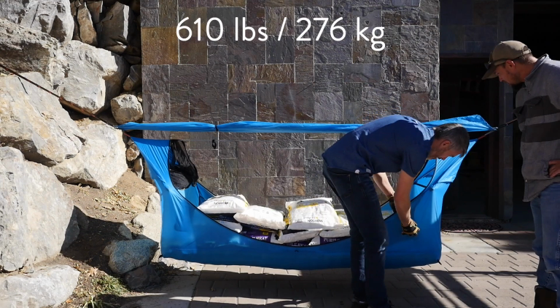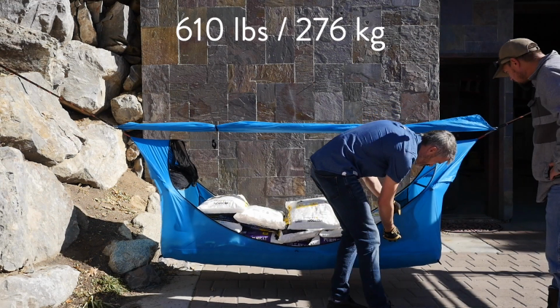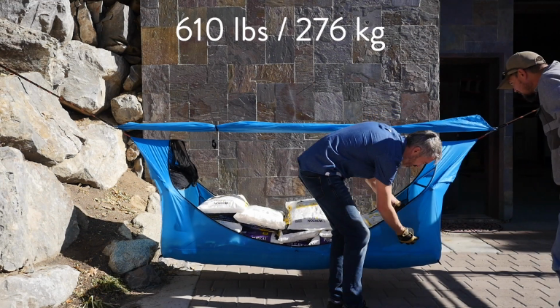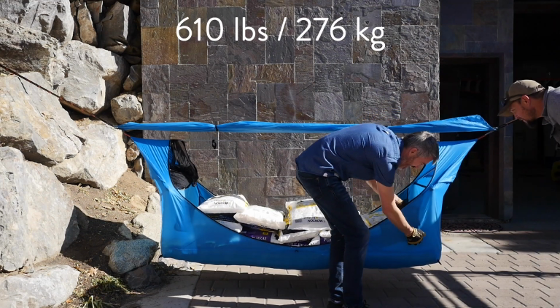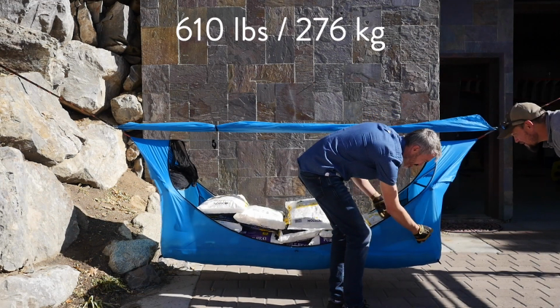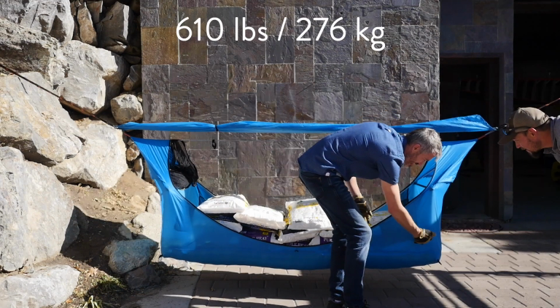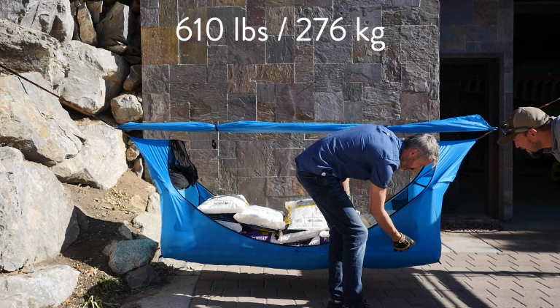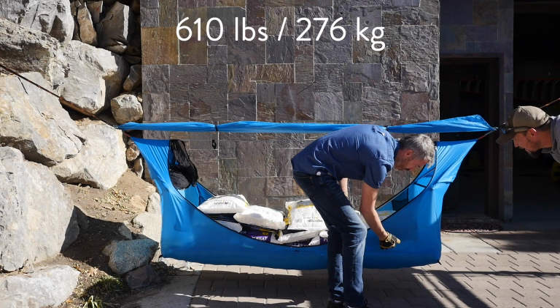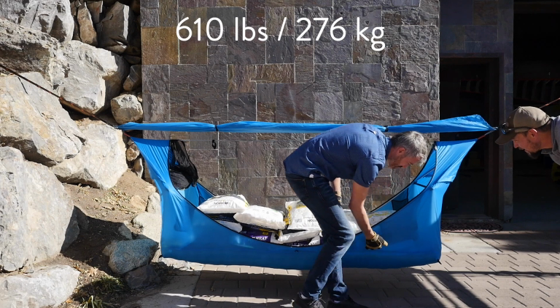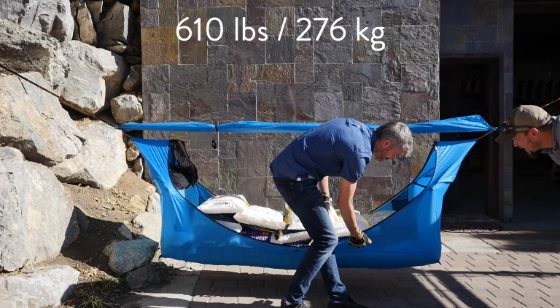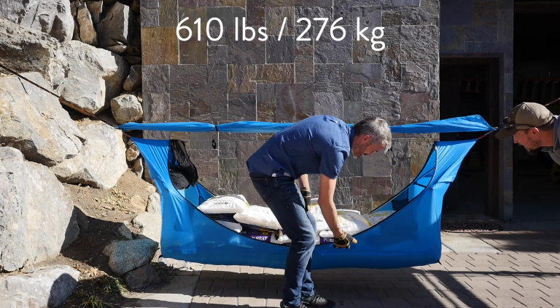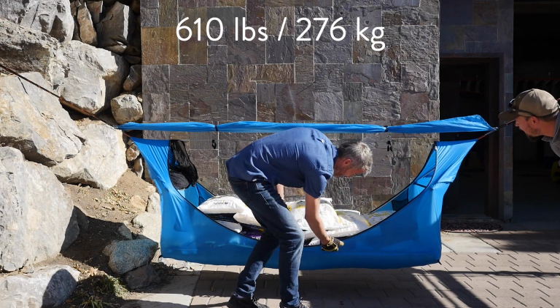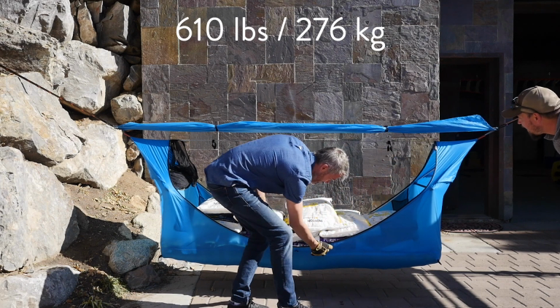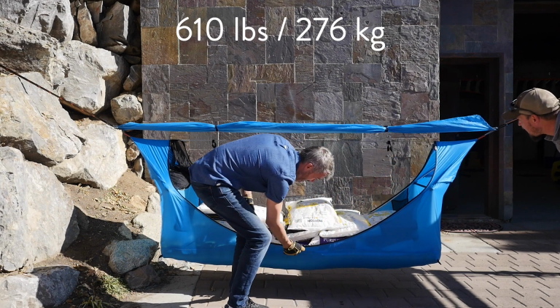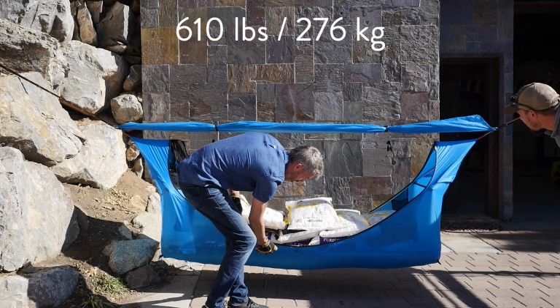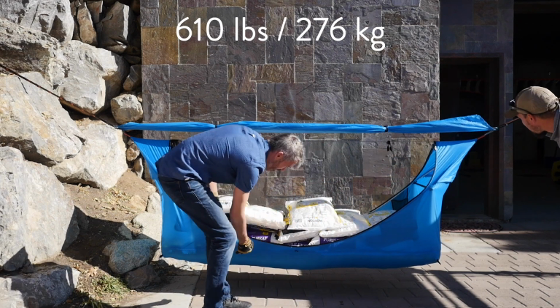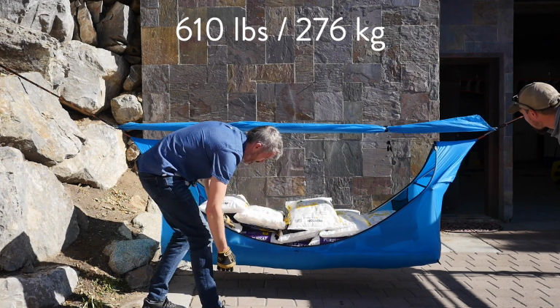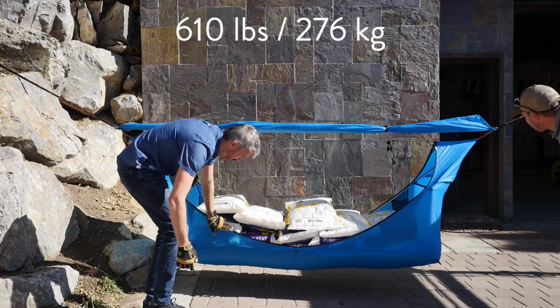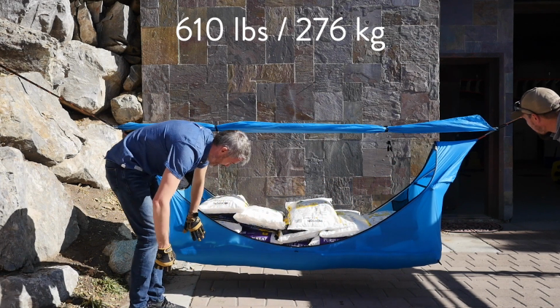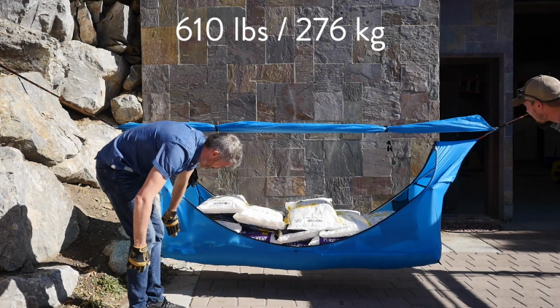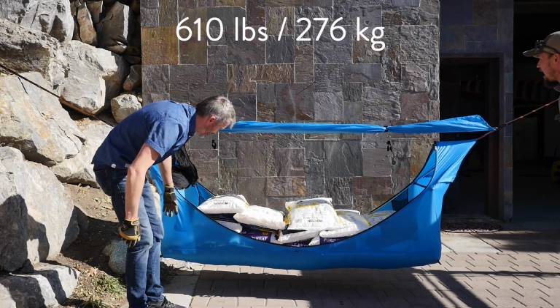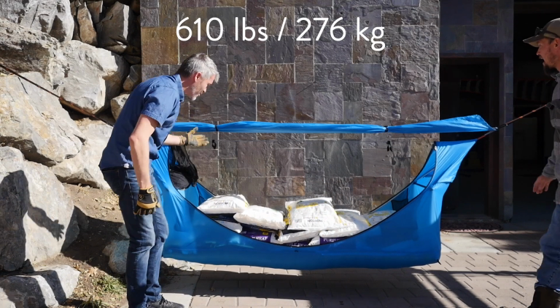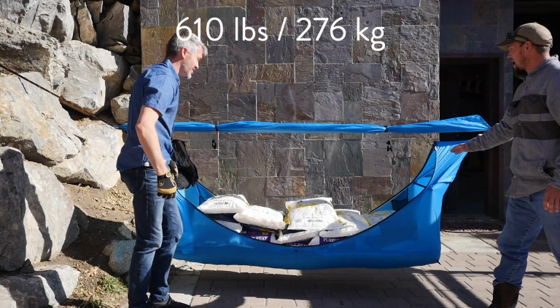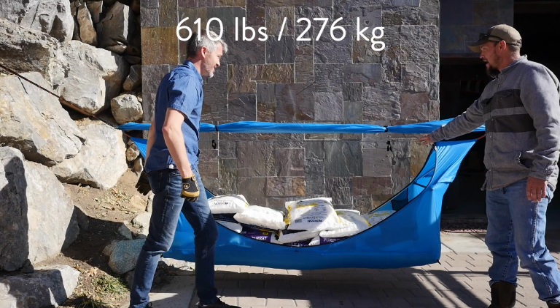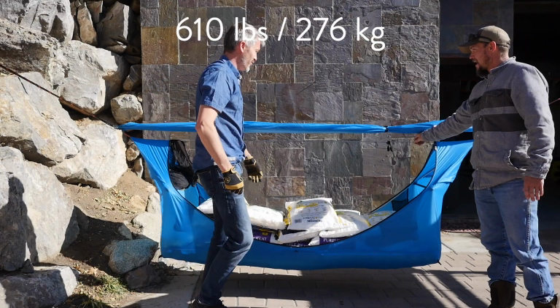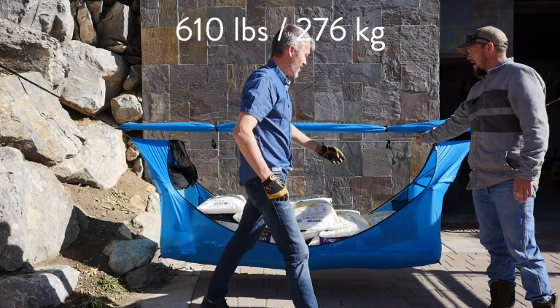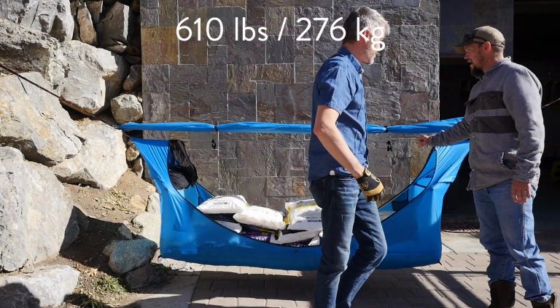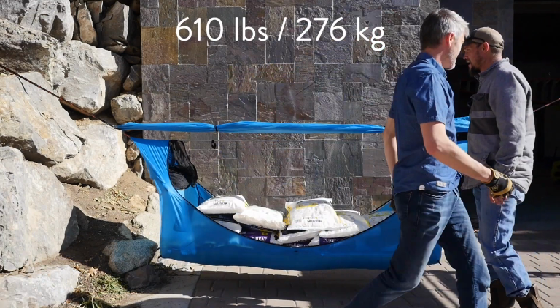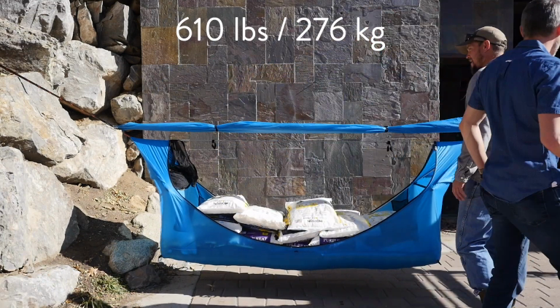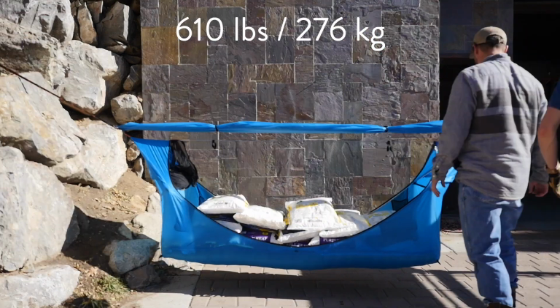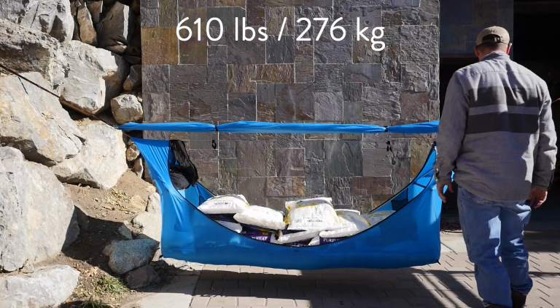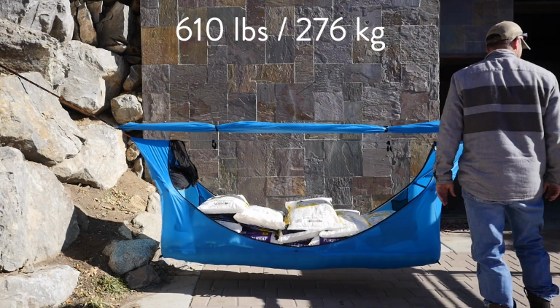Just on the sides — look, it doesn't even really hold much tension on the sides at all. Man, even the air mattress is still full of air, which was kind of a shocker to me.